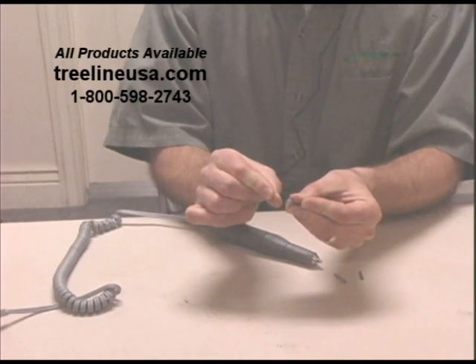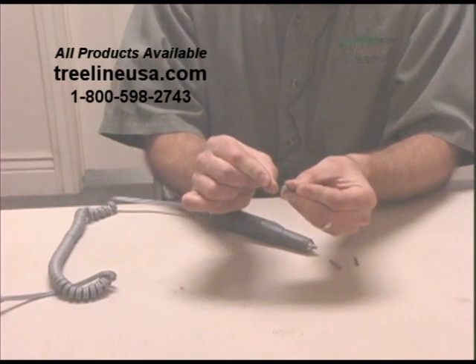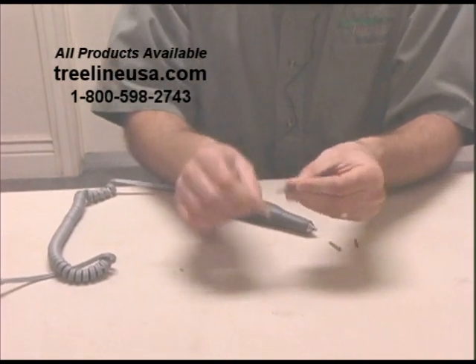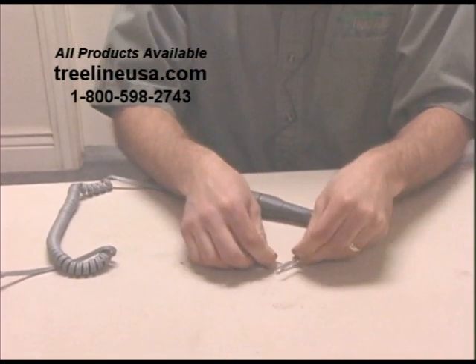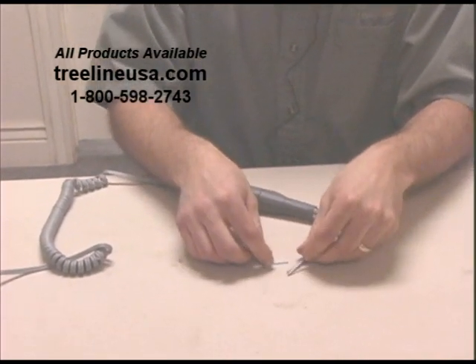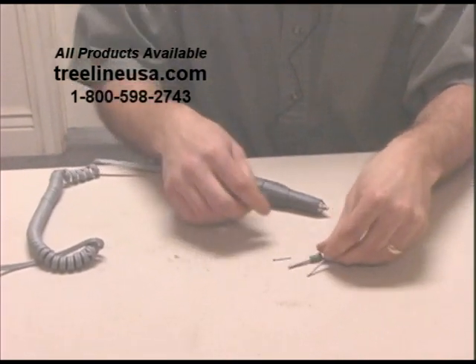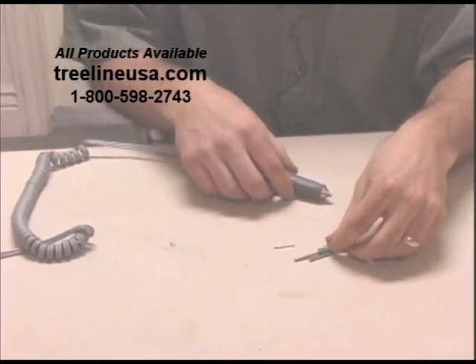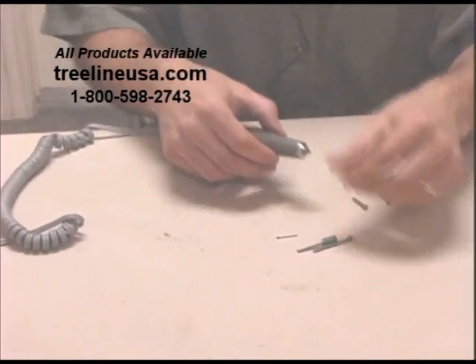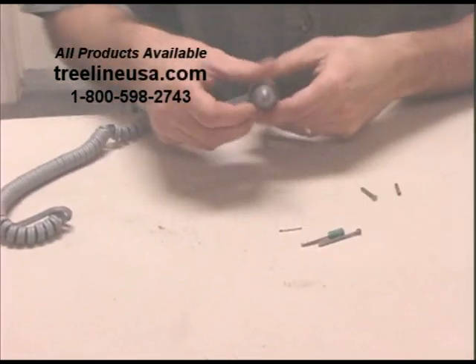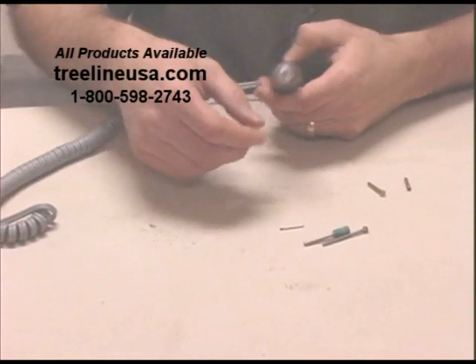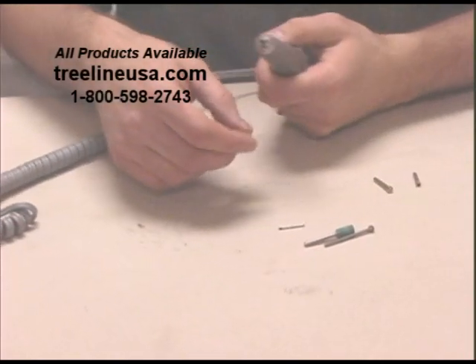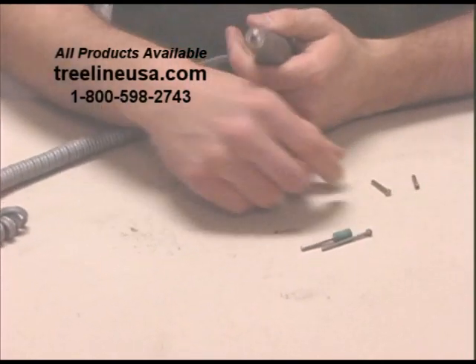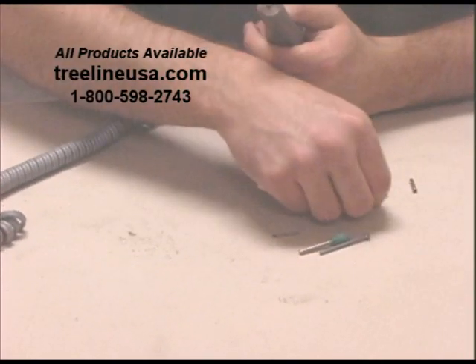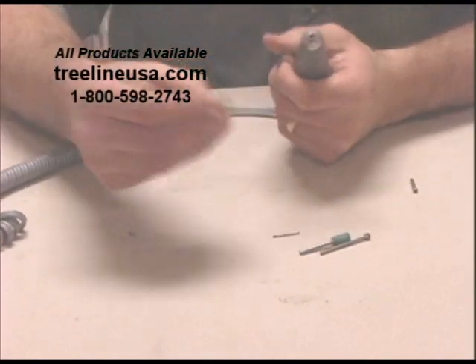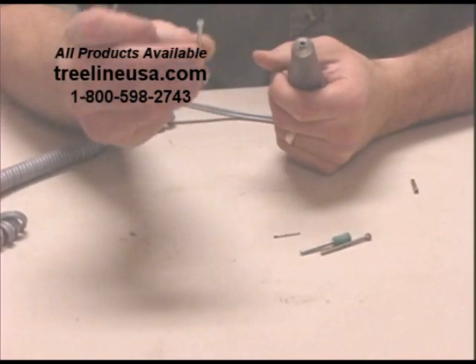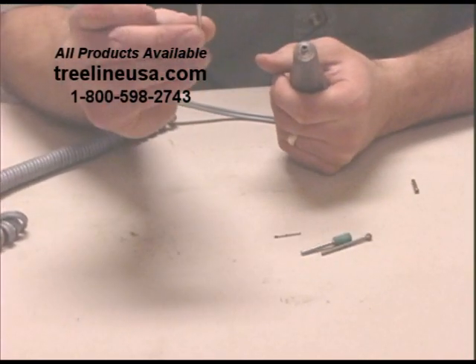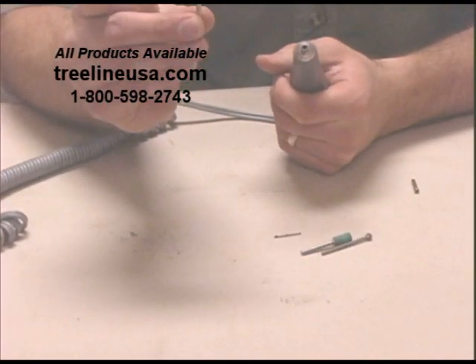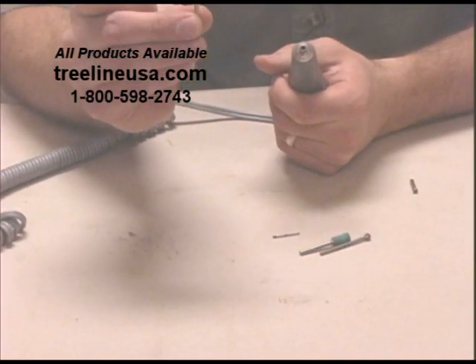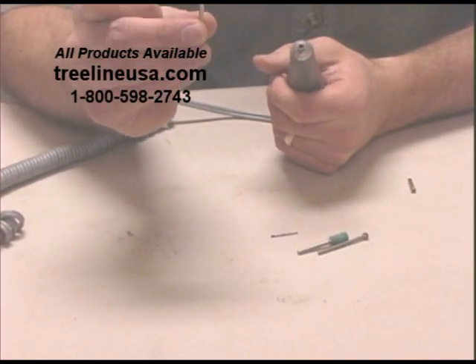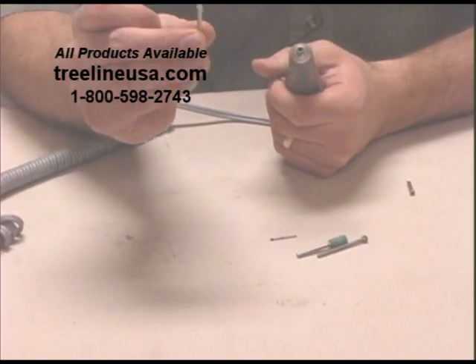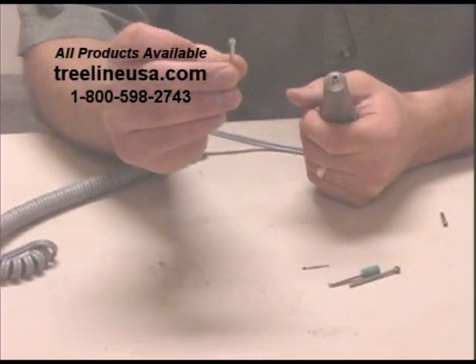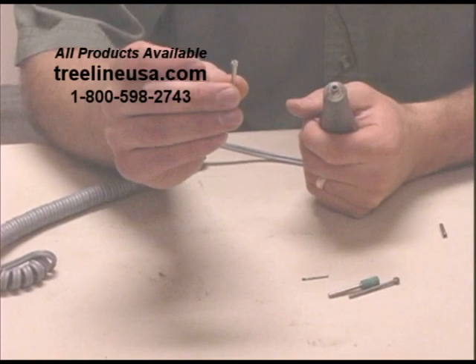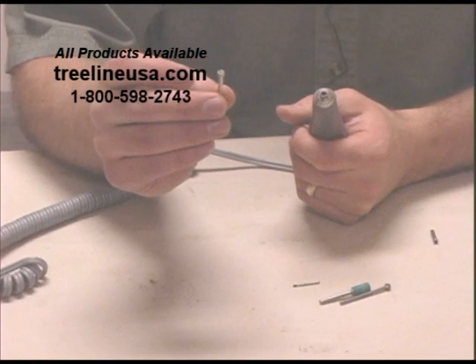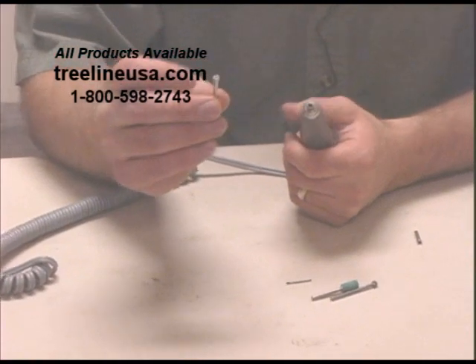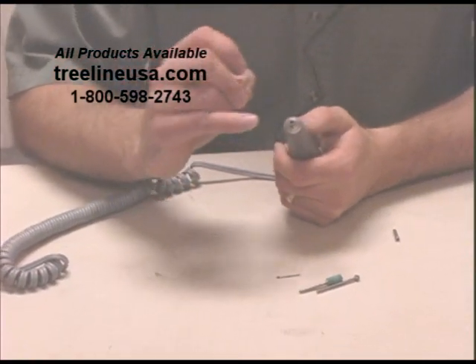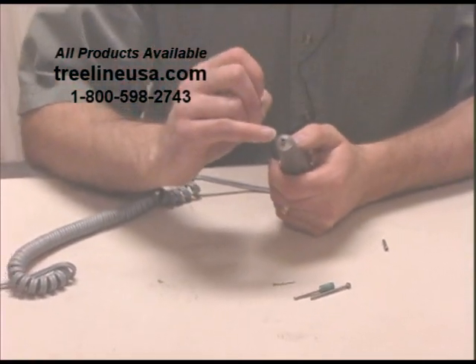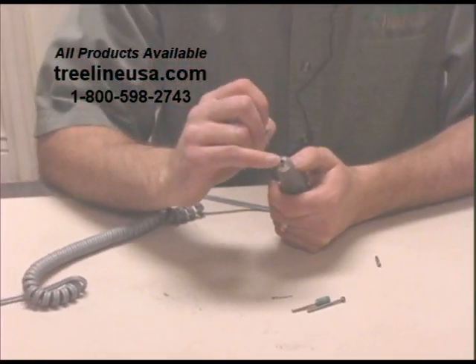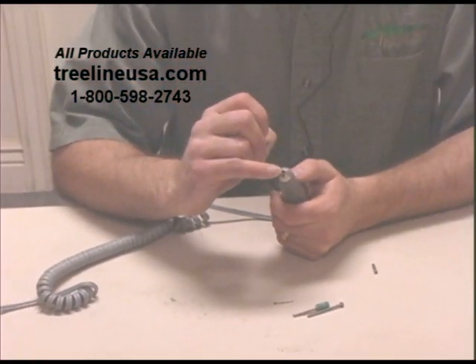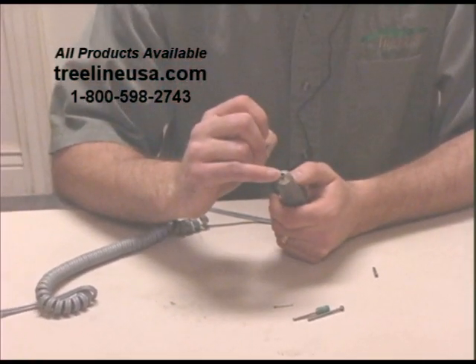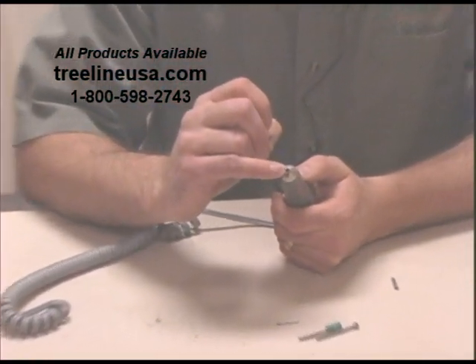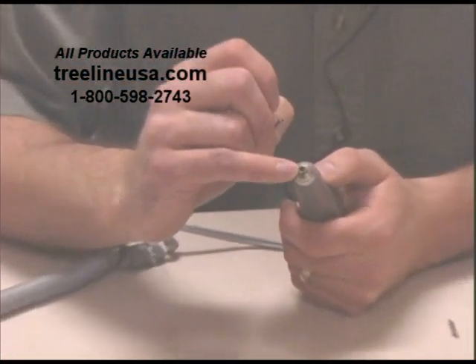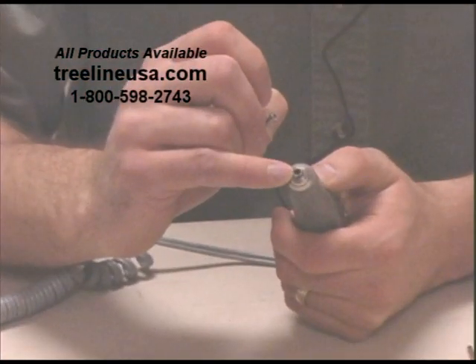Sometimes it's just real difficult to be able to make that change. But today I'm going to show you a product called a reducer. The reducer is designed to be used with a 1/8-inch collet, so leave your 1/8-inch collet in place all the time.